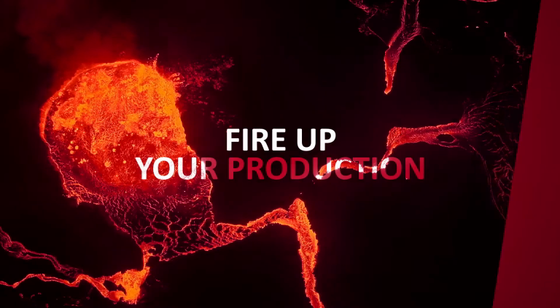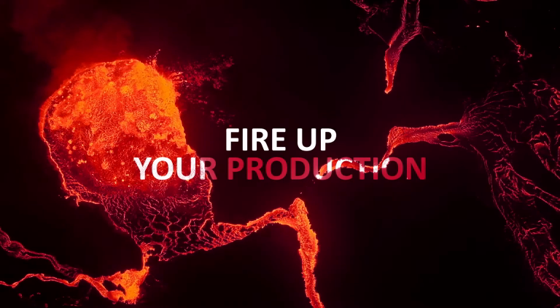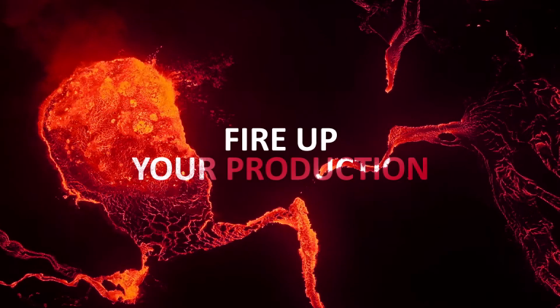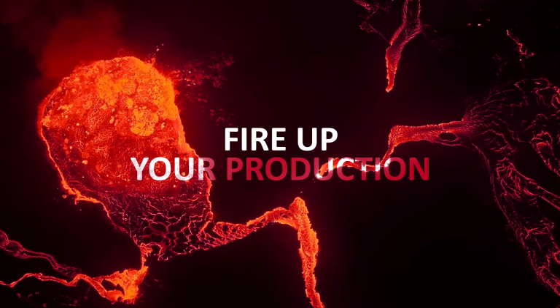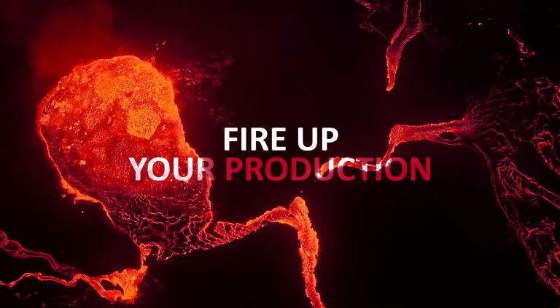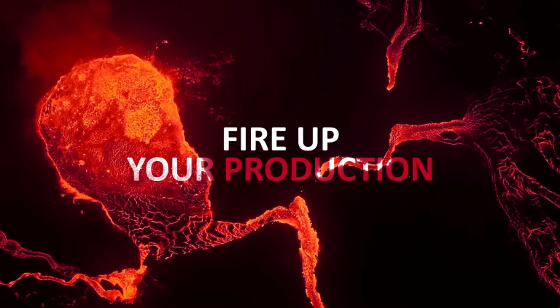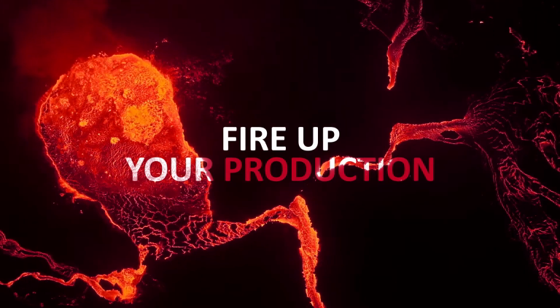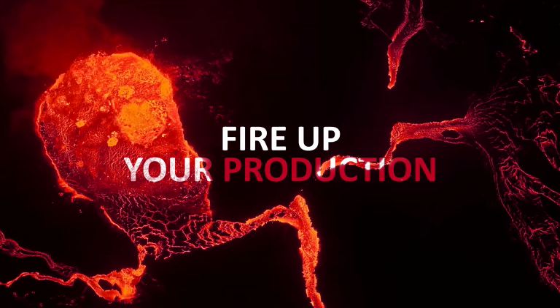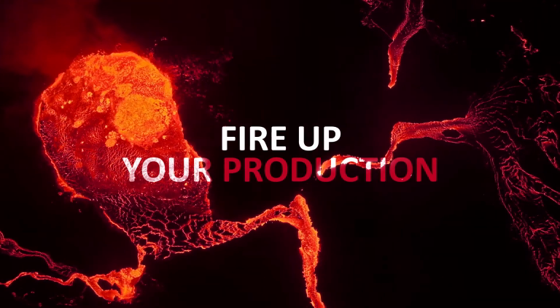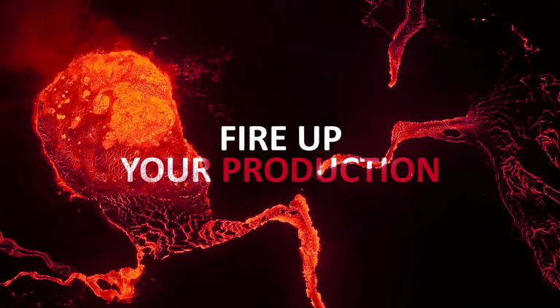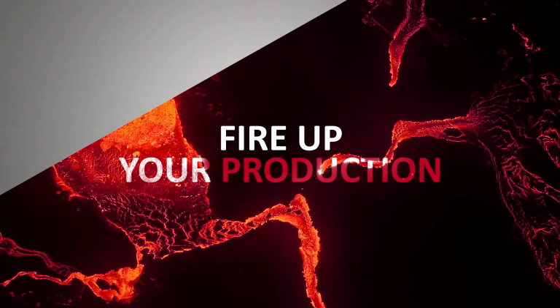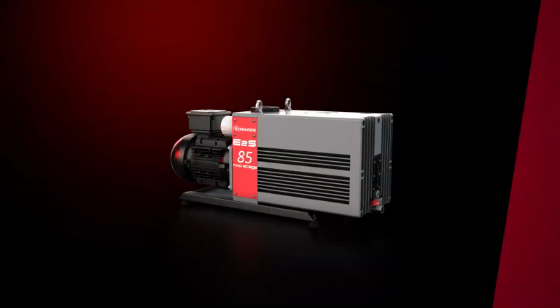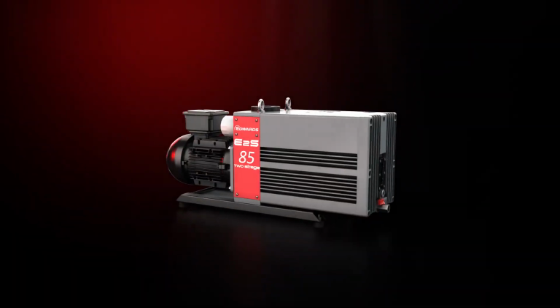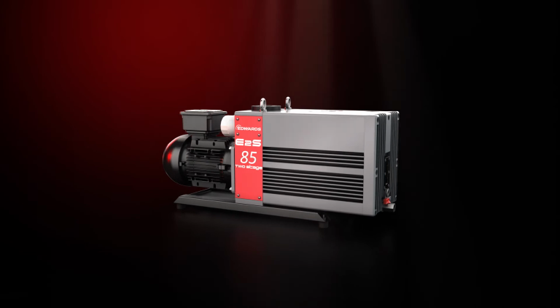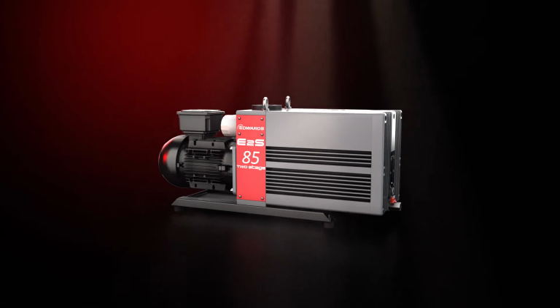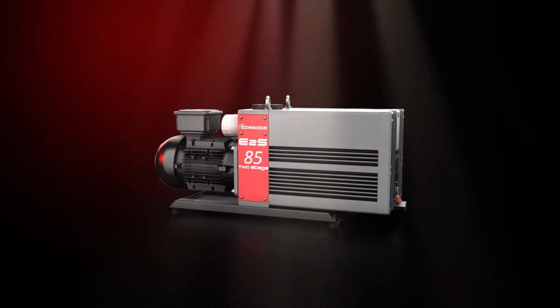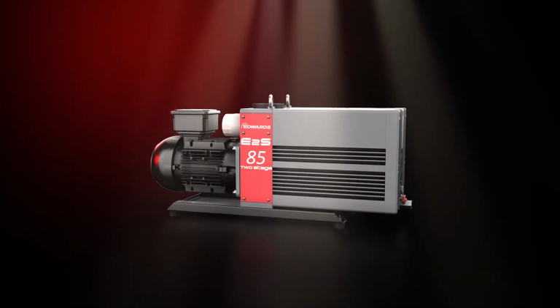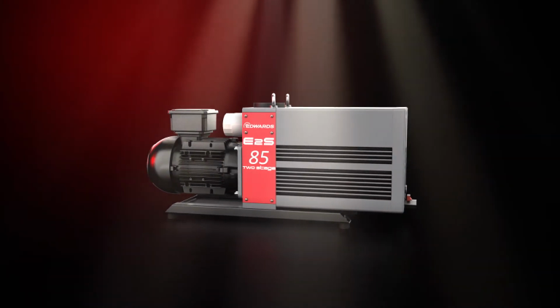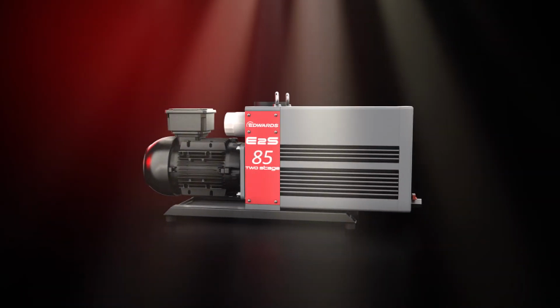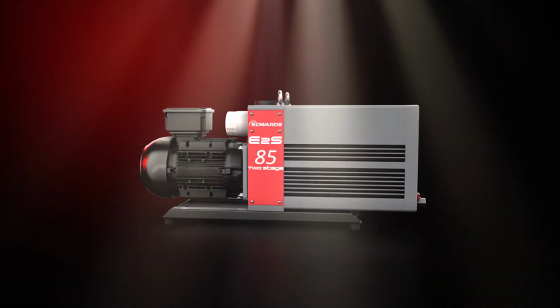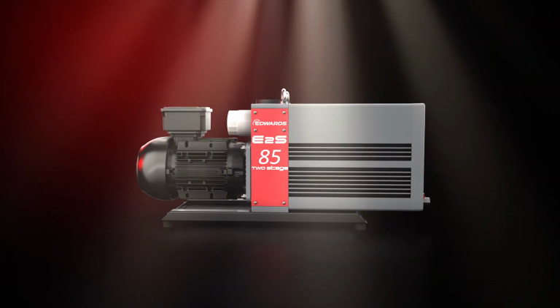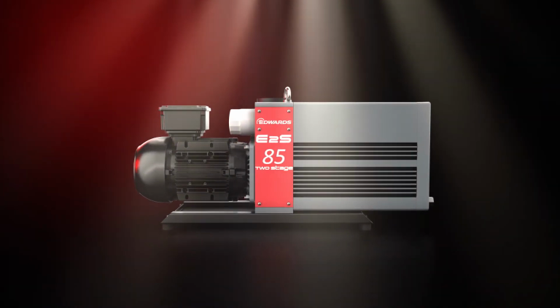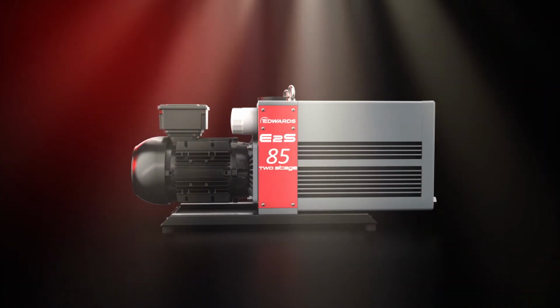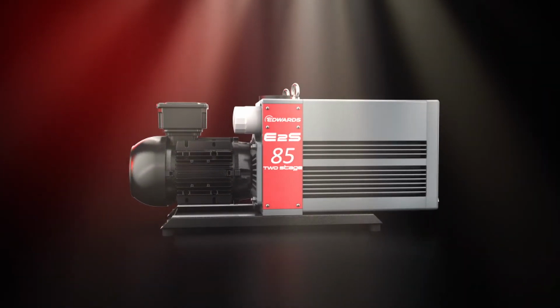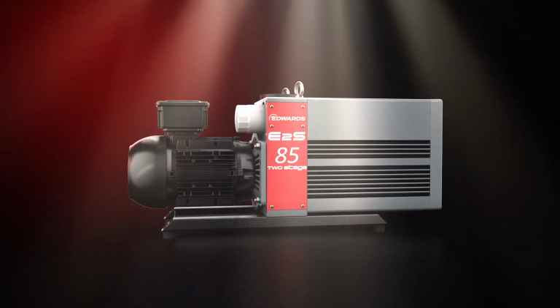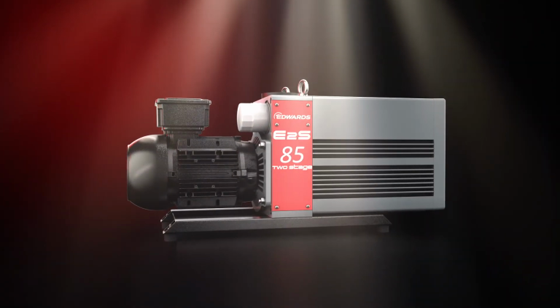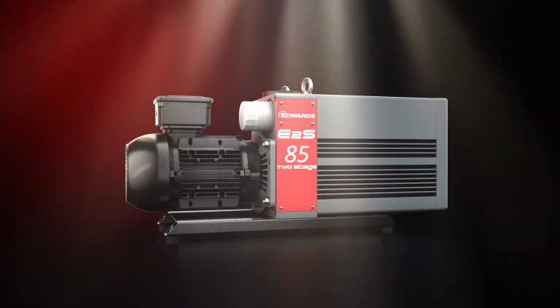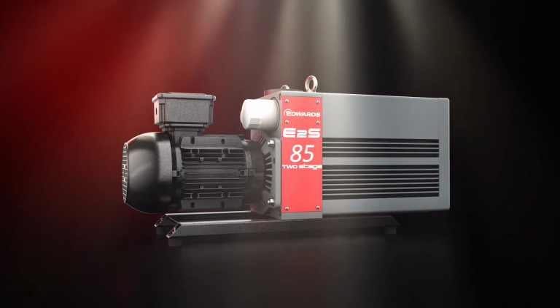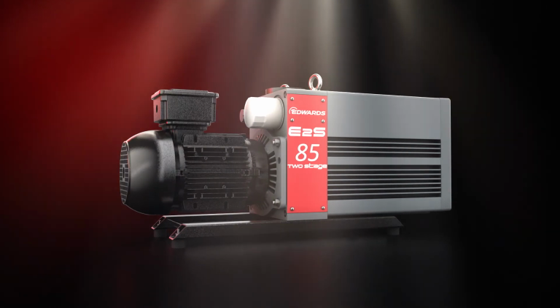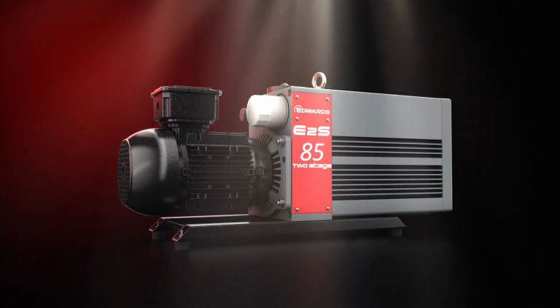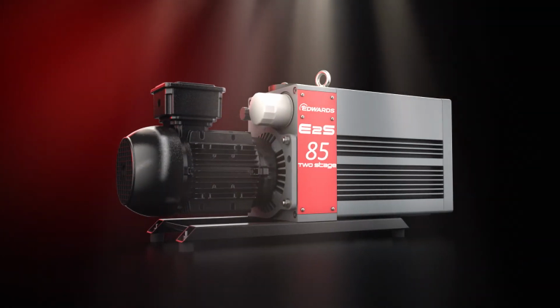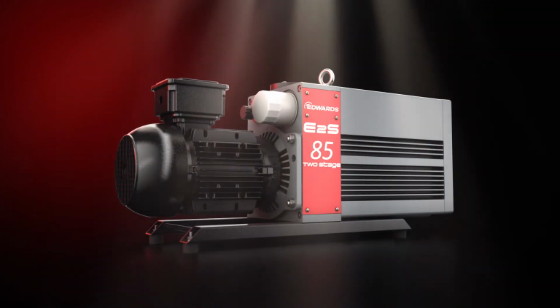A vacuum pump that will fire up your production, not your expenses. Simple and modern at the same time — your application and the Edwards E2S are a match made in heaven.